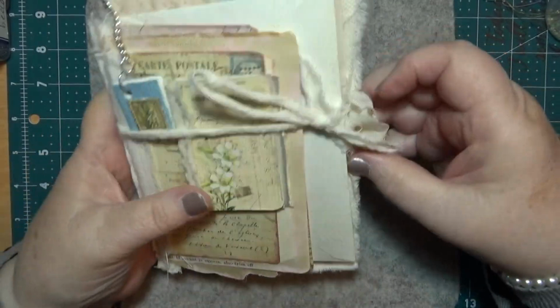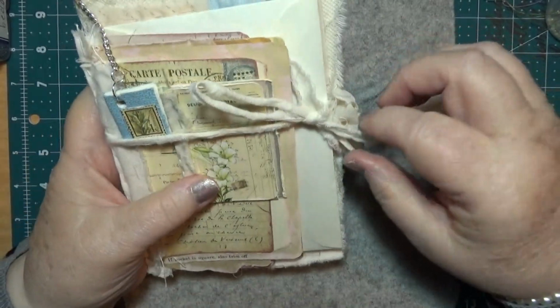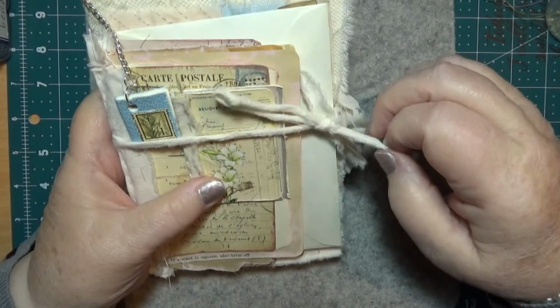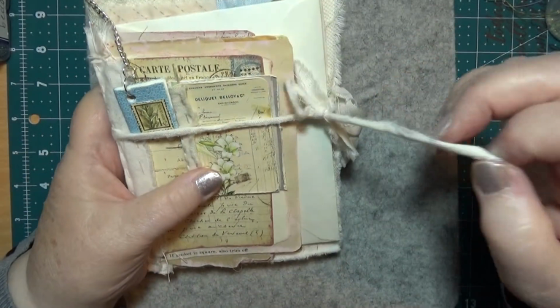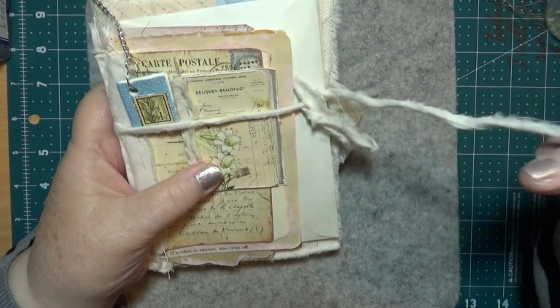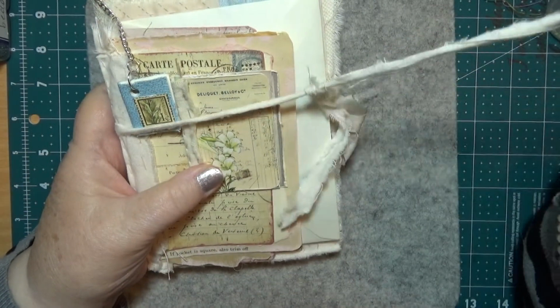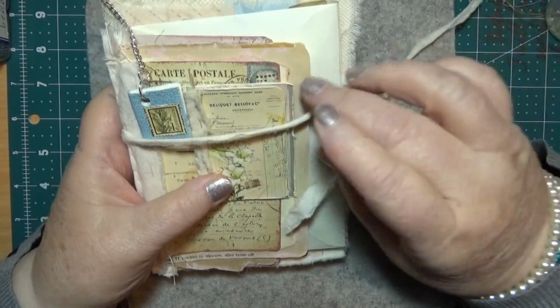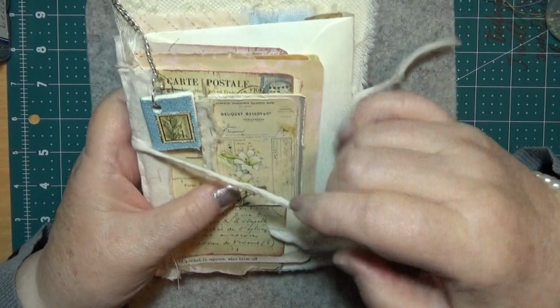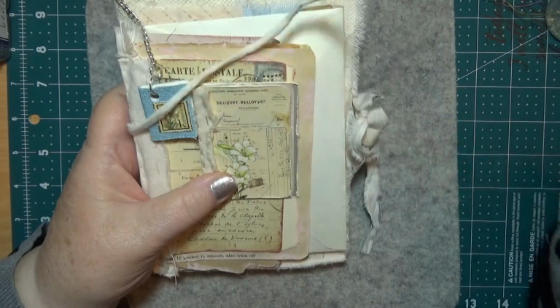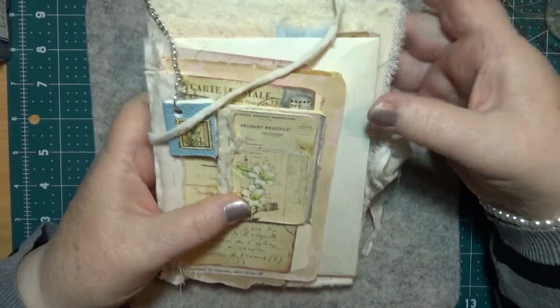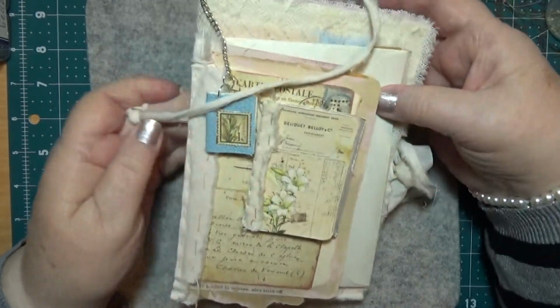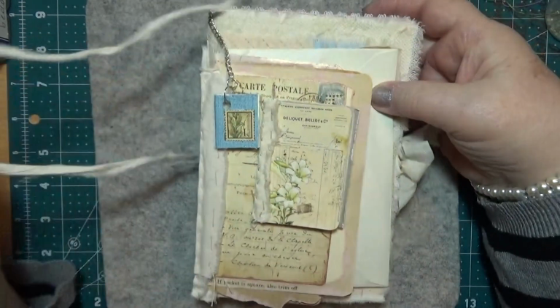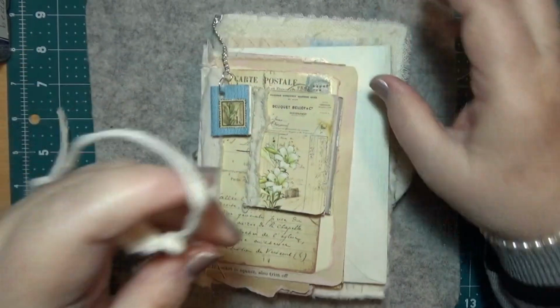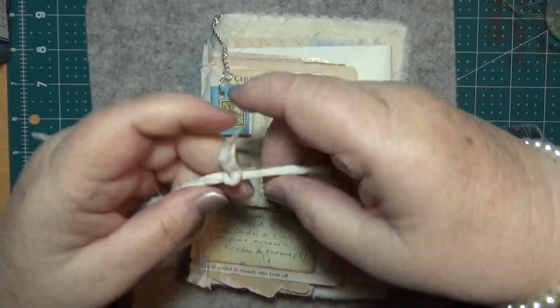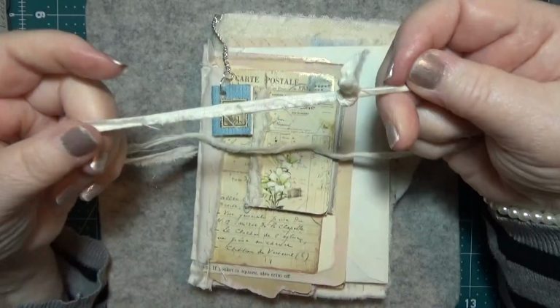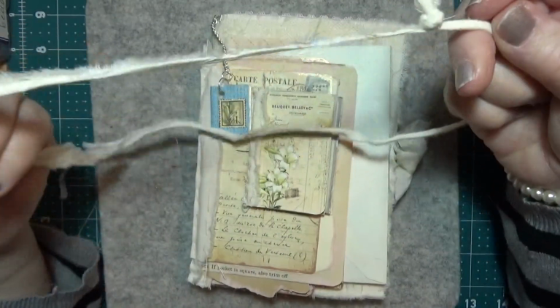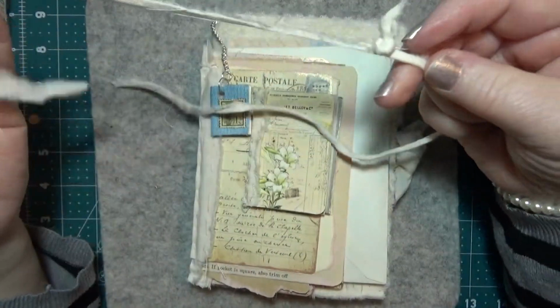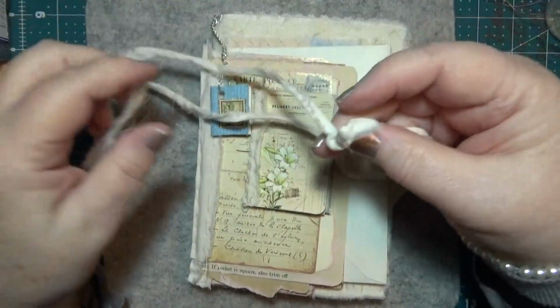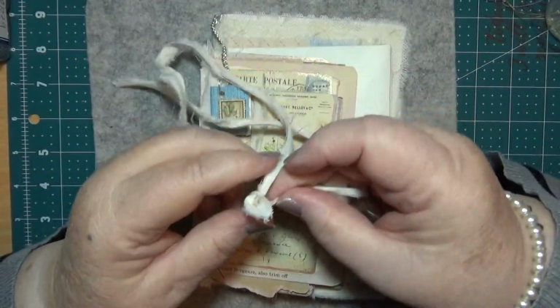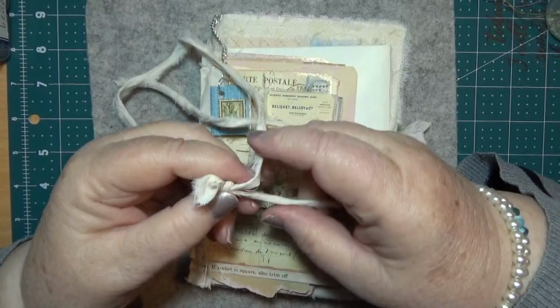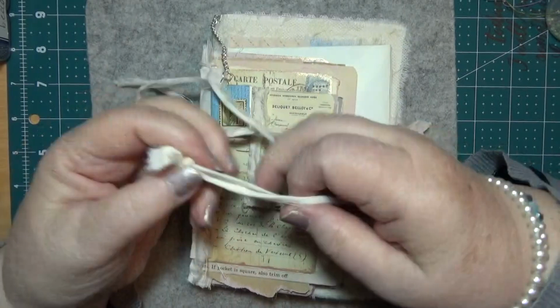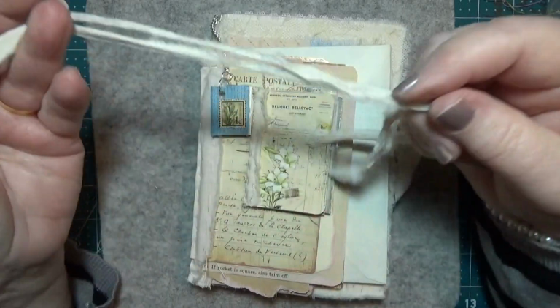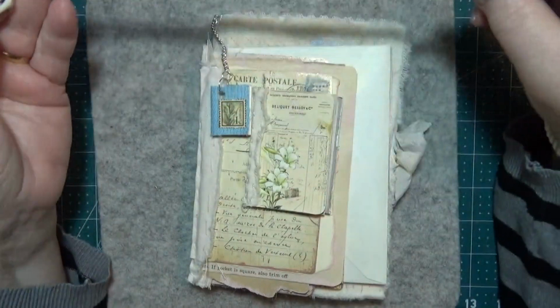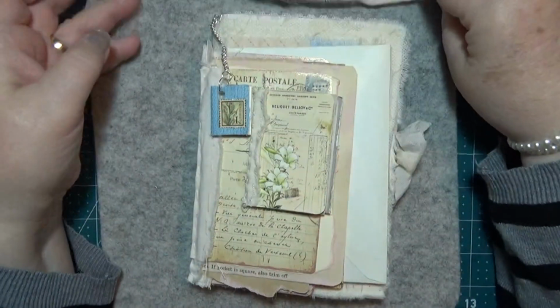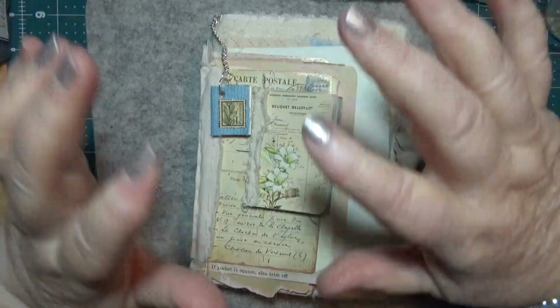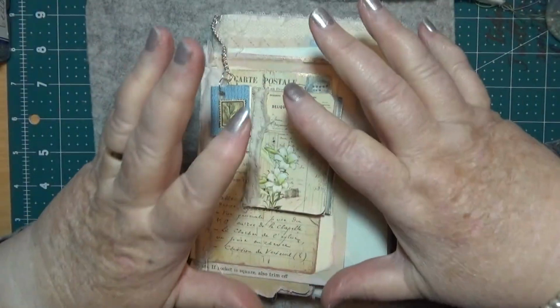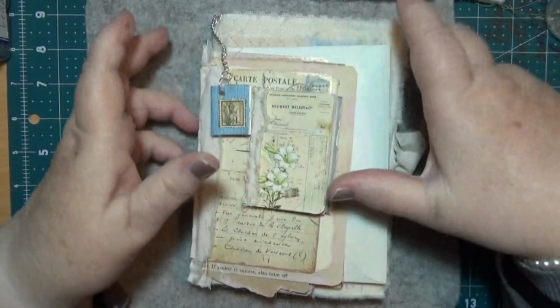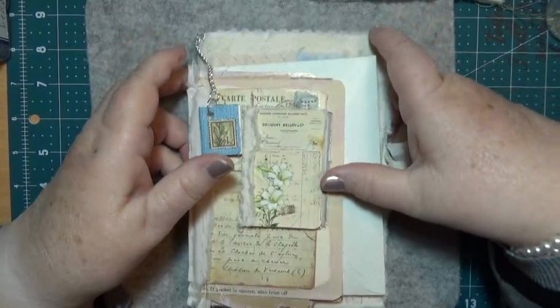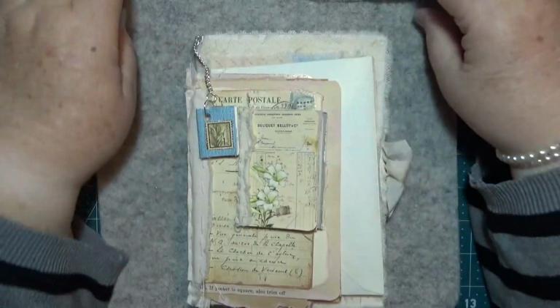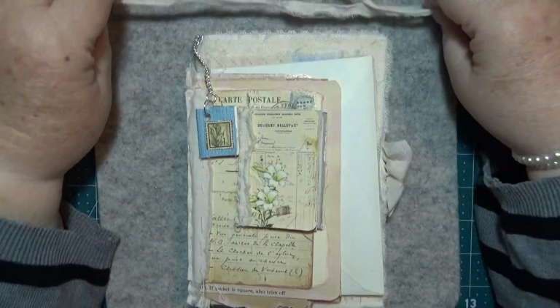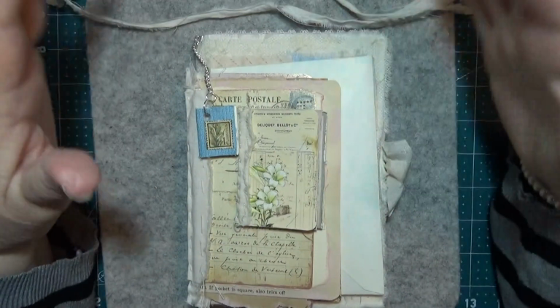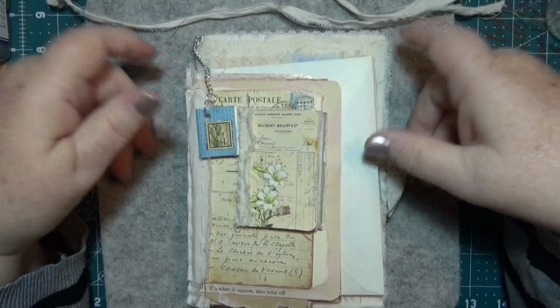So around the outside of this I've just tied this rough old piece of calico, which wasn't long enough so I knotted that together. Because I do love making these sort of things that are straggly and stuff.